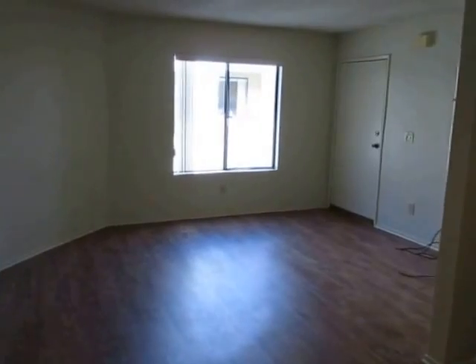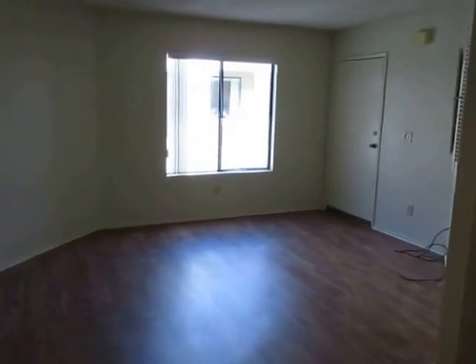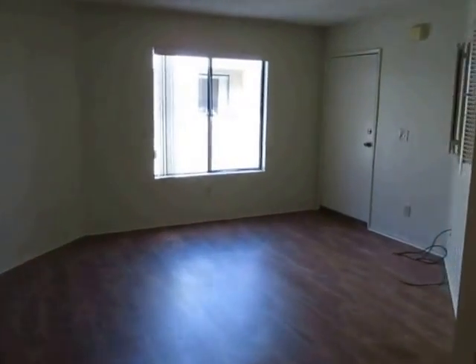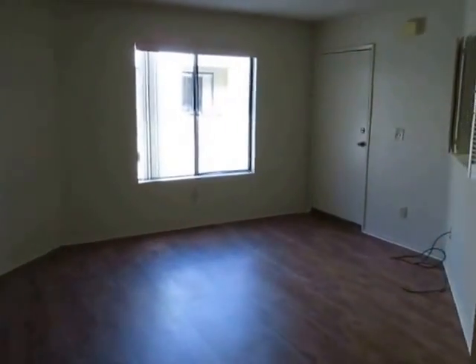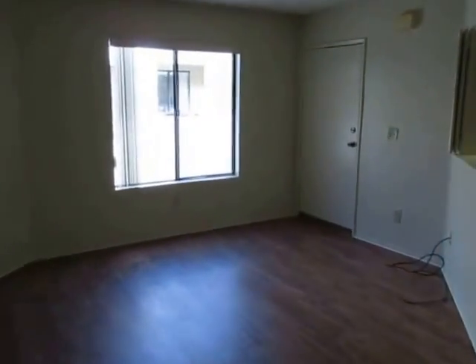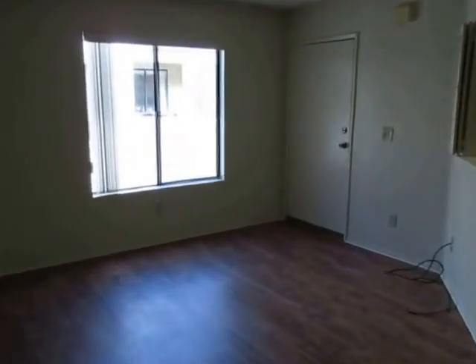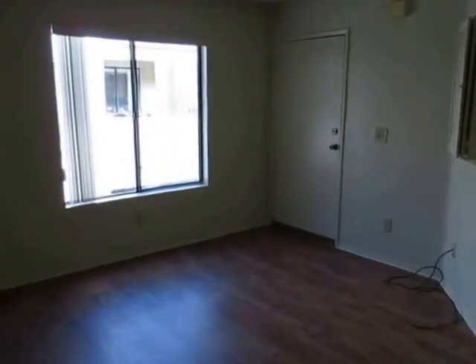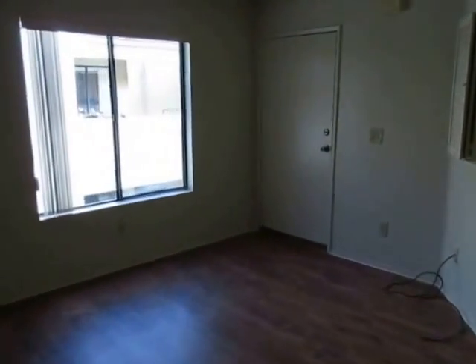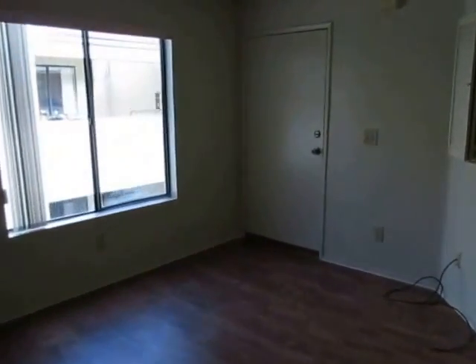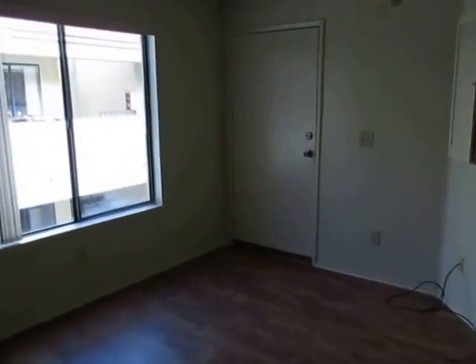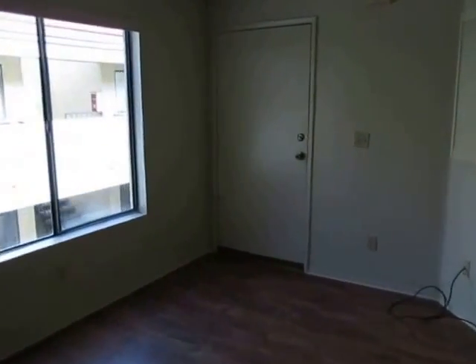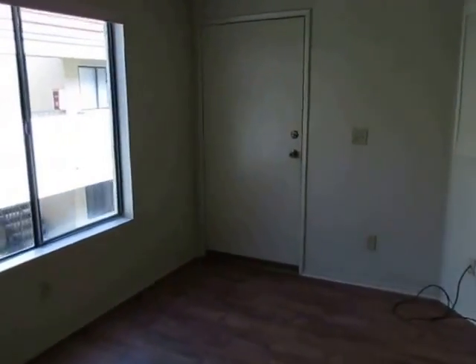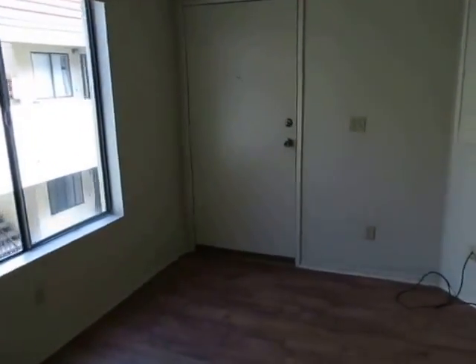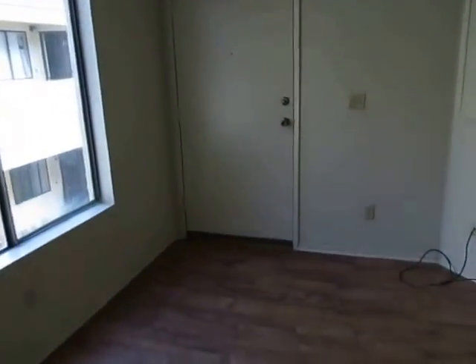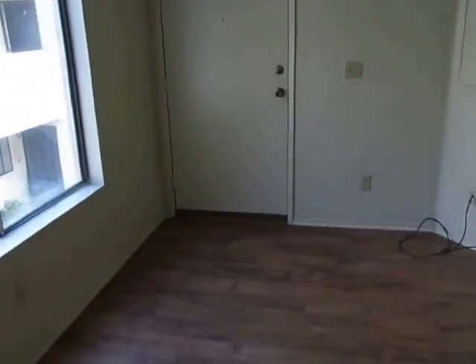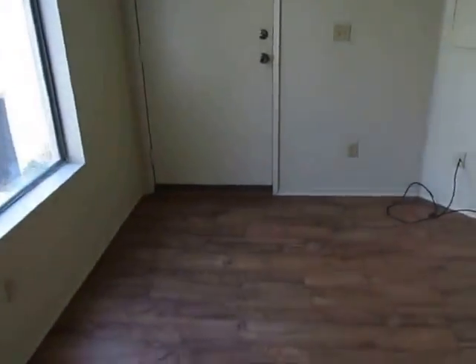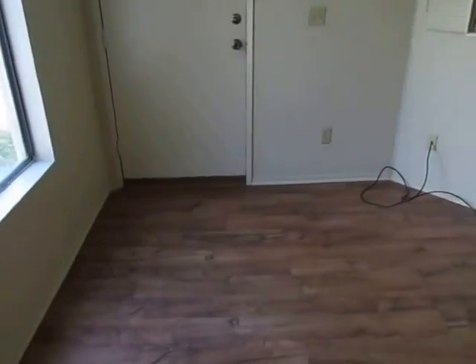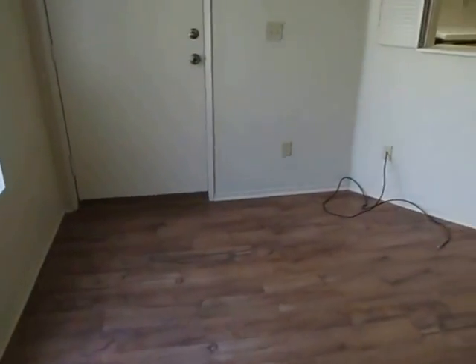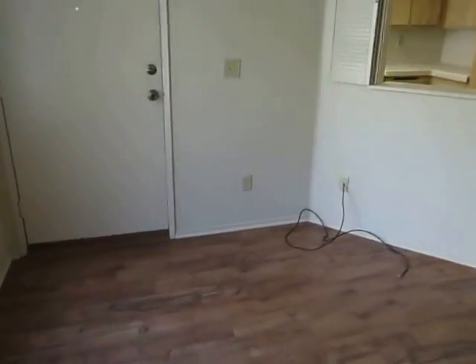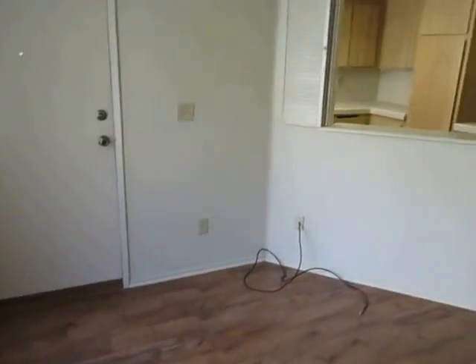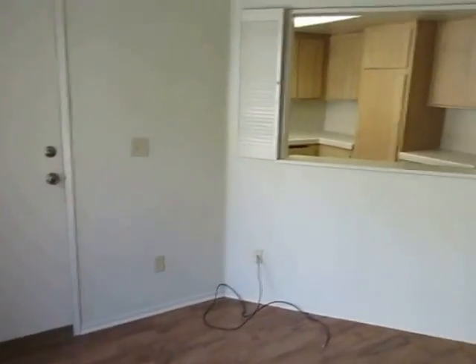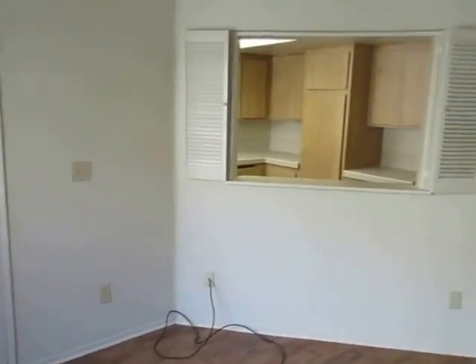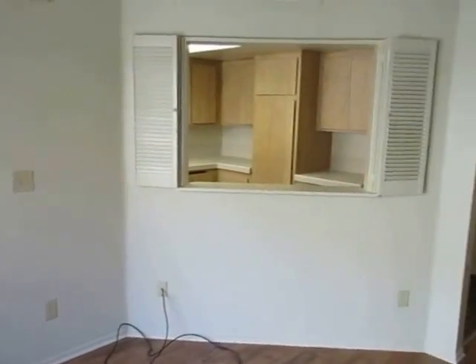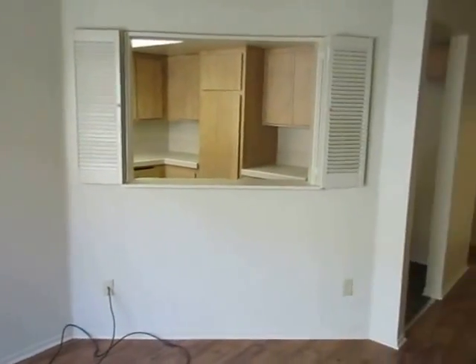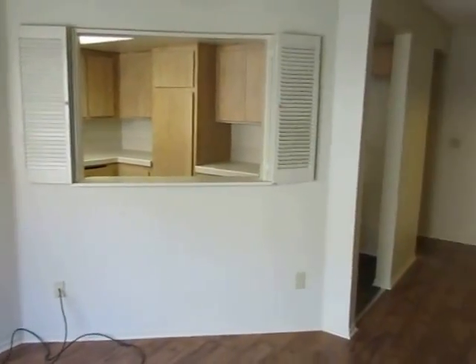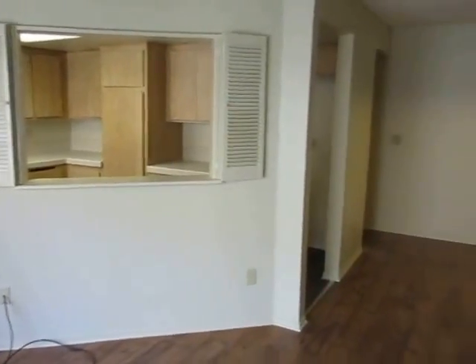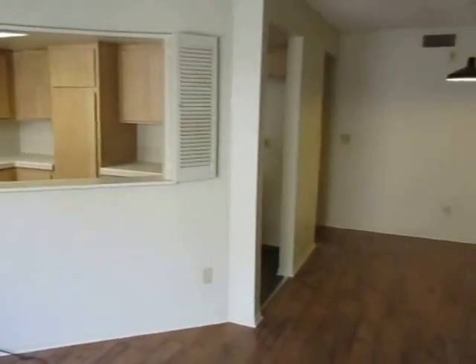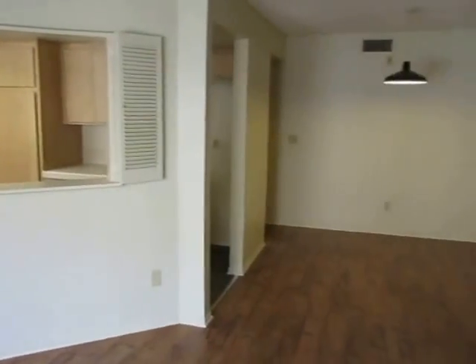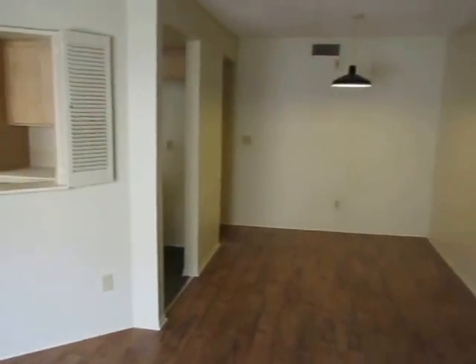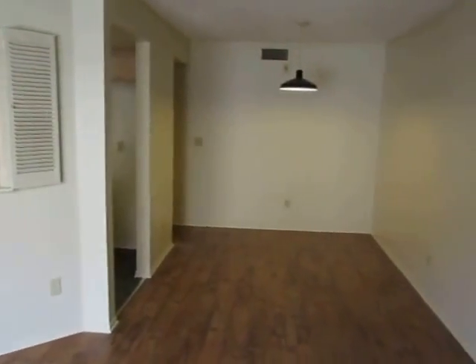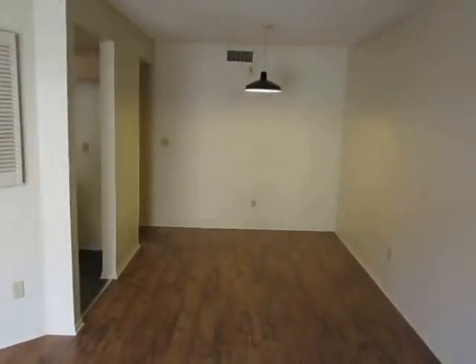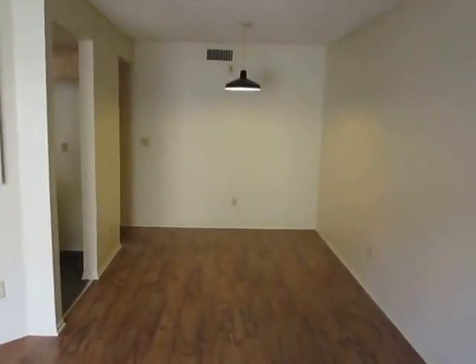So if you're looking for a really good-size, nicely updated two-bed, one-bath apartment in a convenient central LA location, you should check this one out today. We hope you like it.